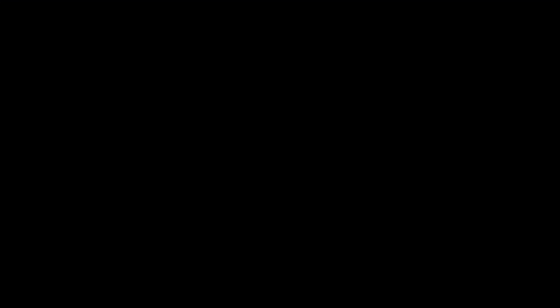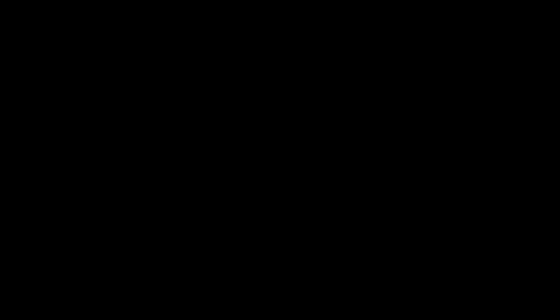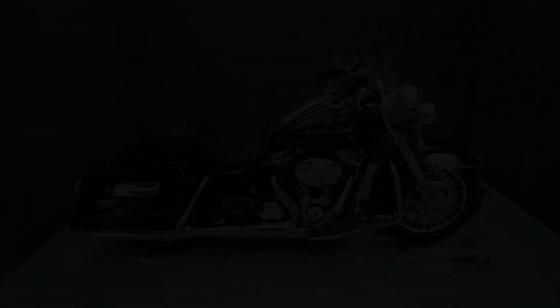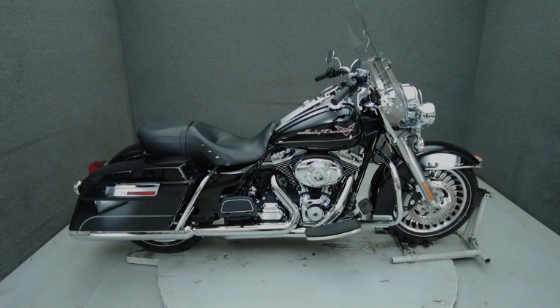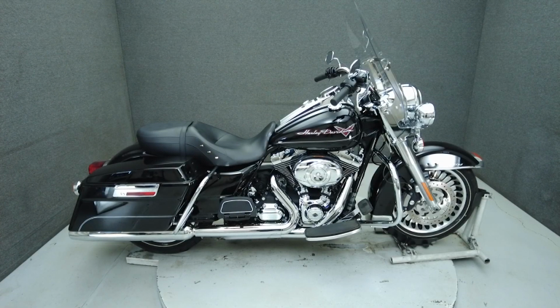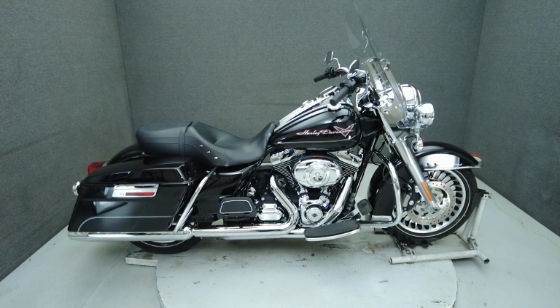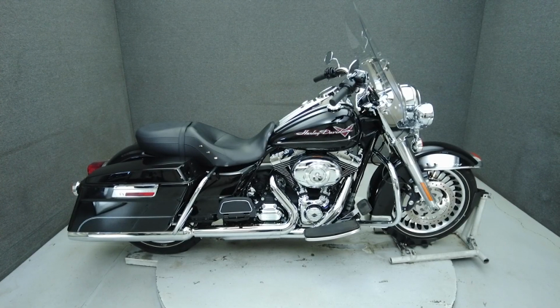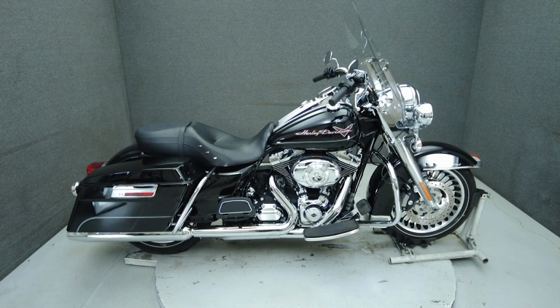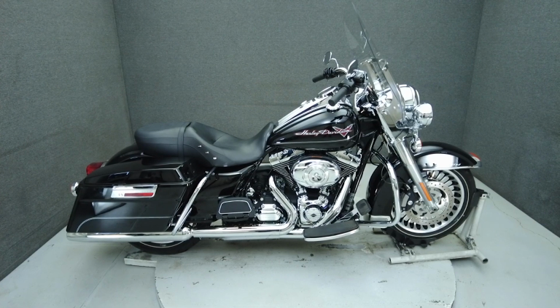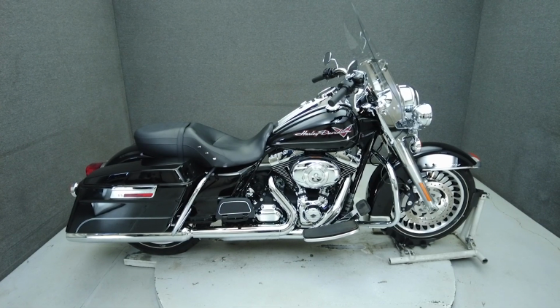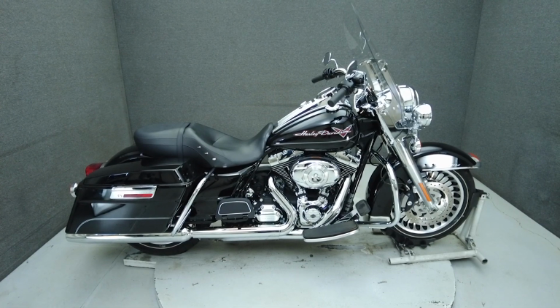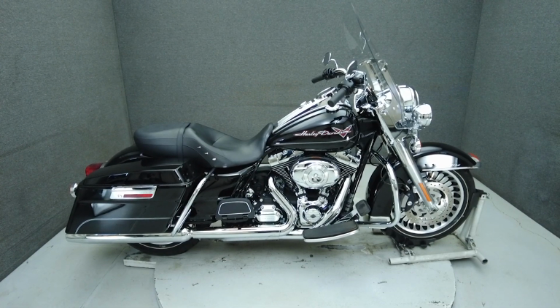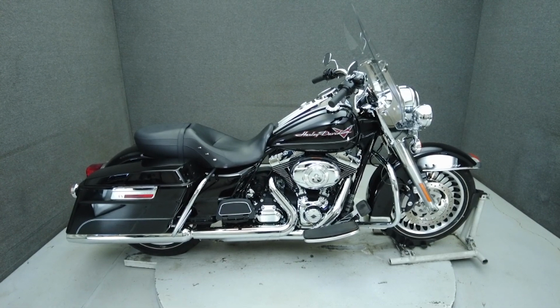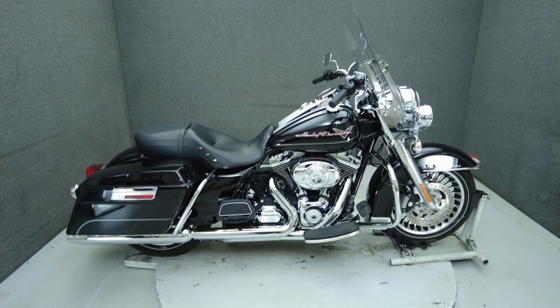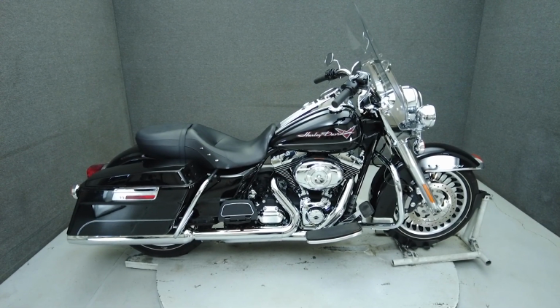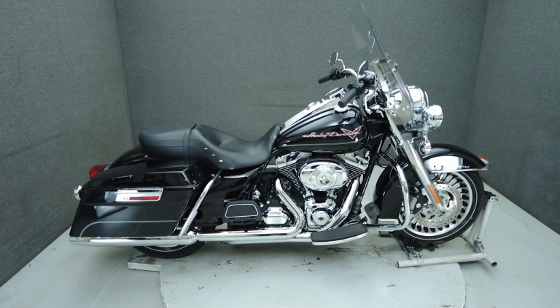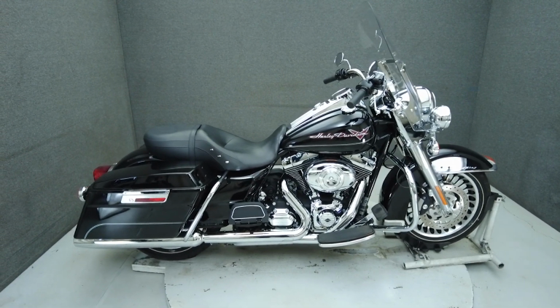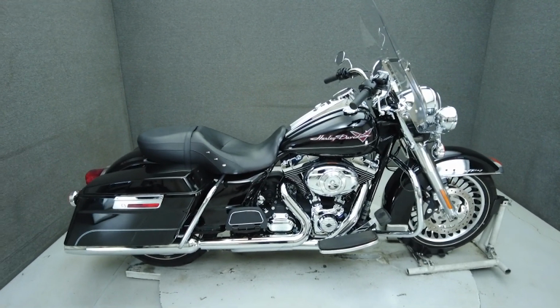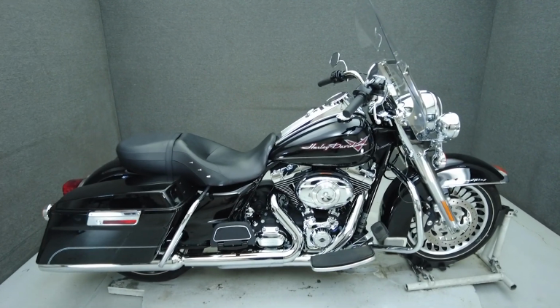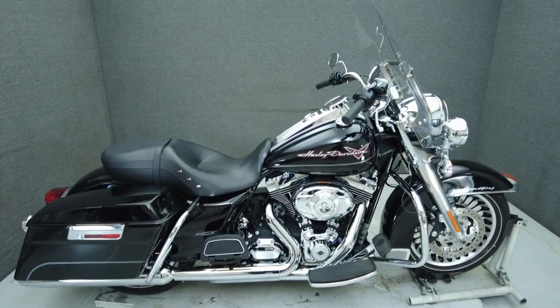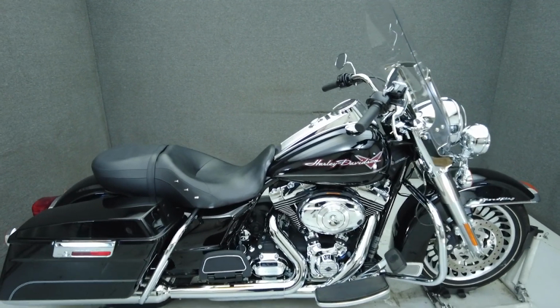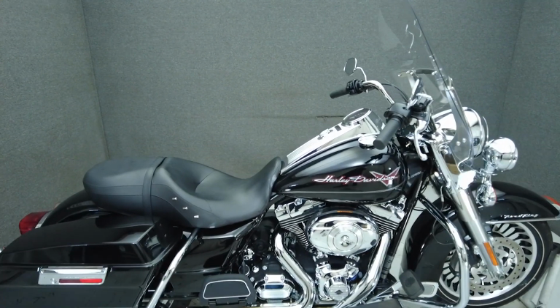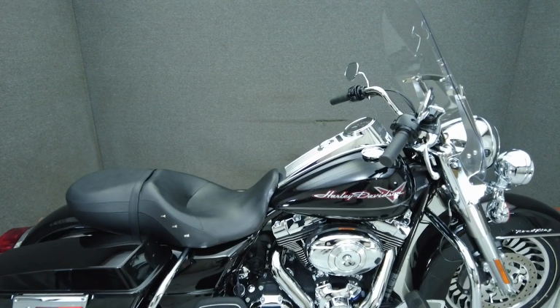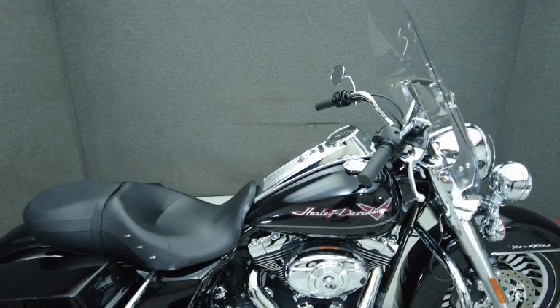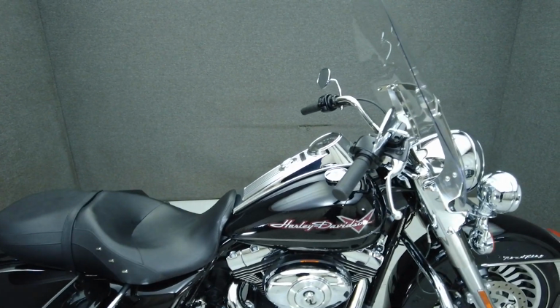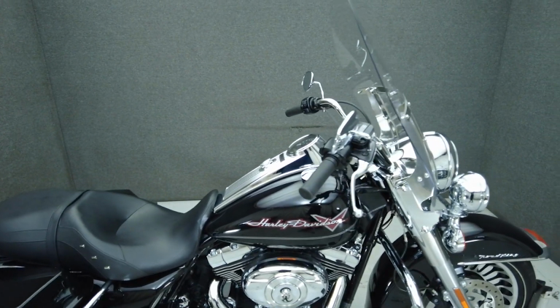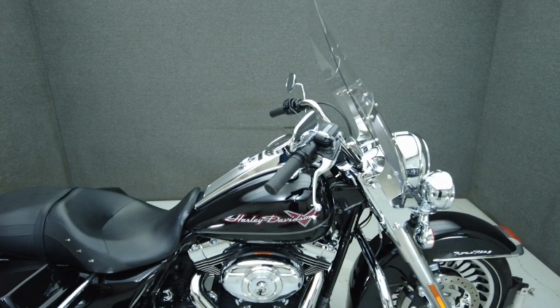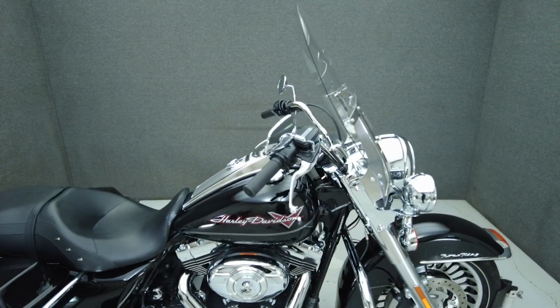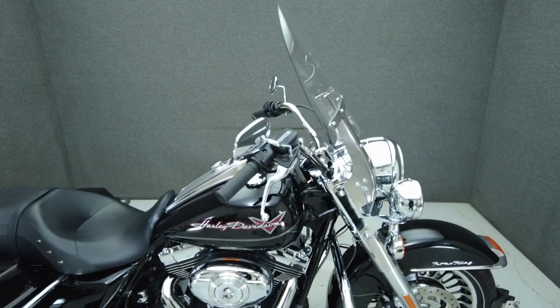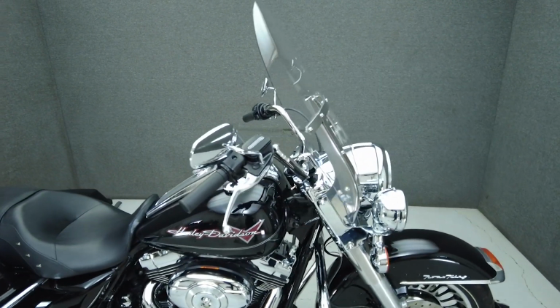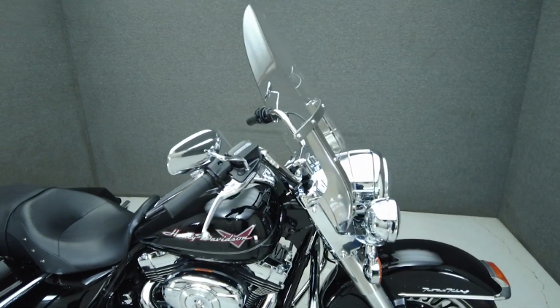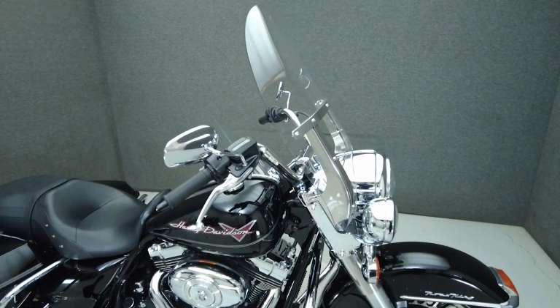Hey everyone, this is Keegan from National Power Sports. This 2012 Harley-Davidson Road King with 2,046 miles passes New Hampshire State inspection and runs well.